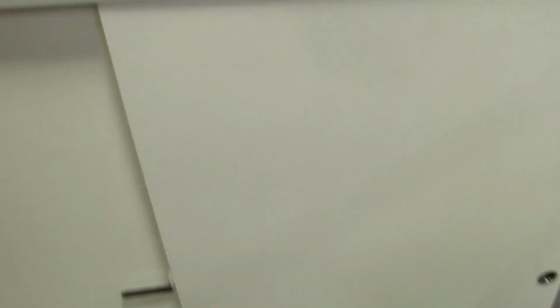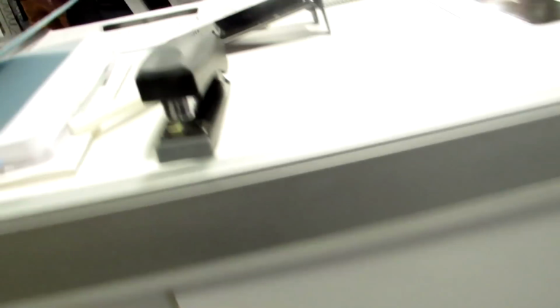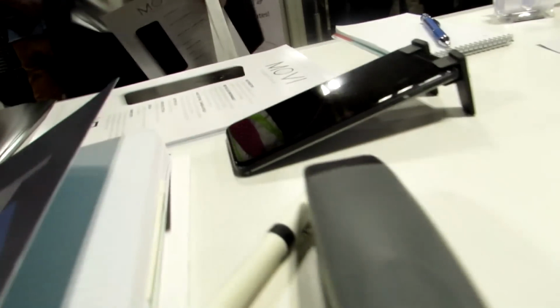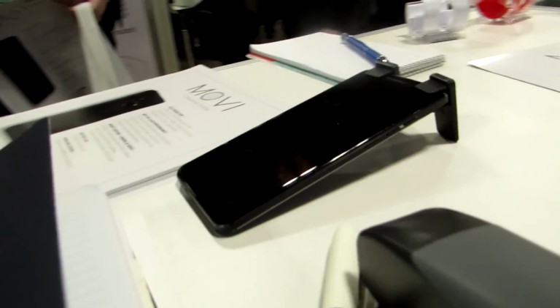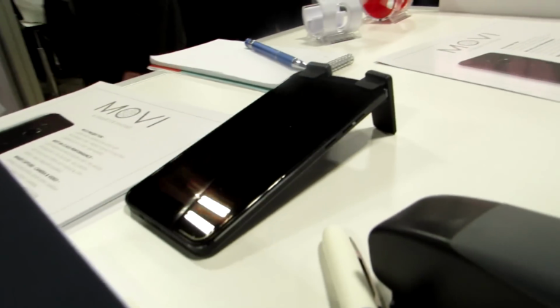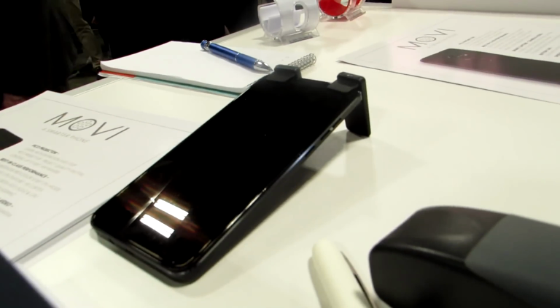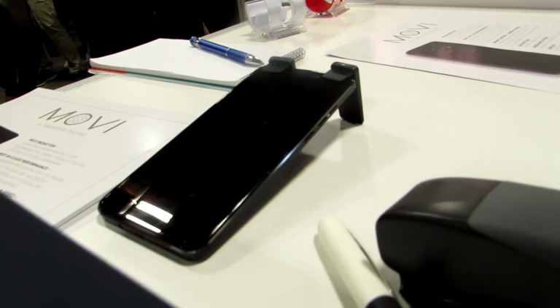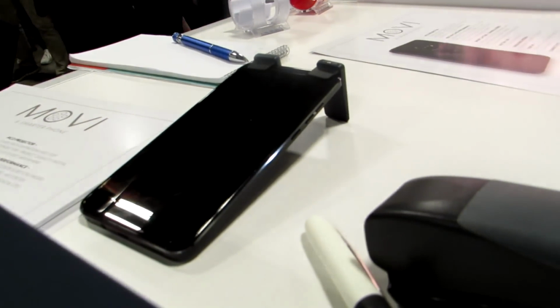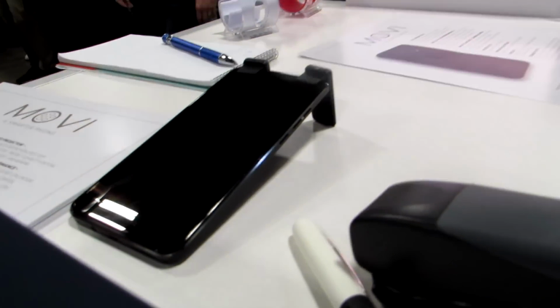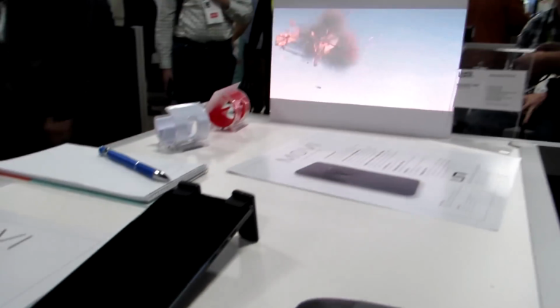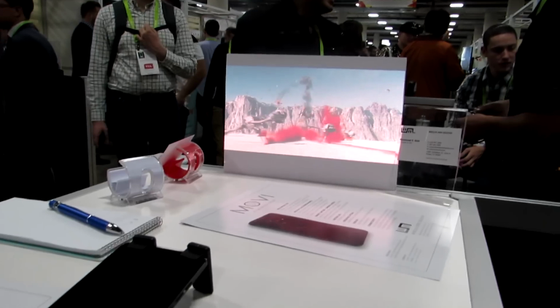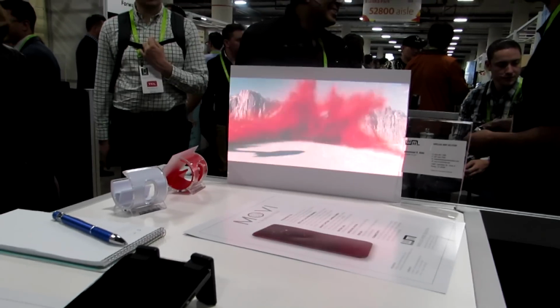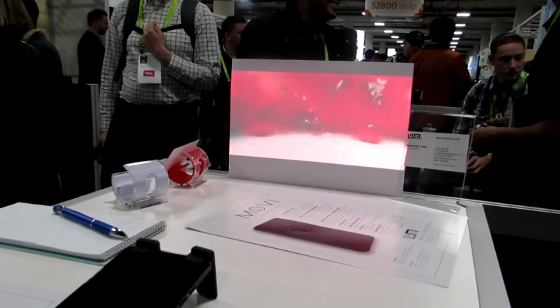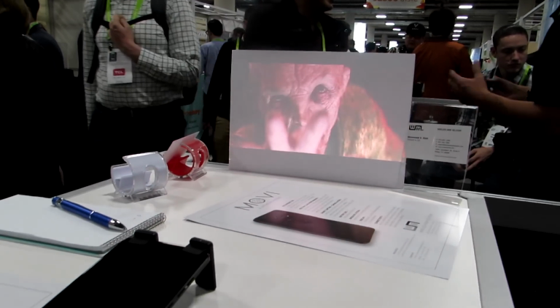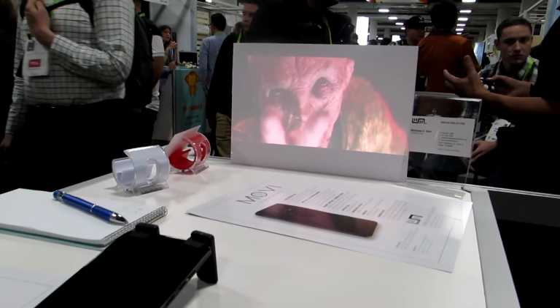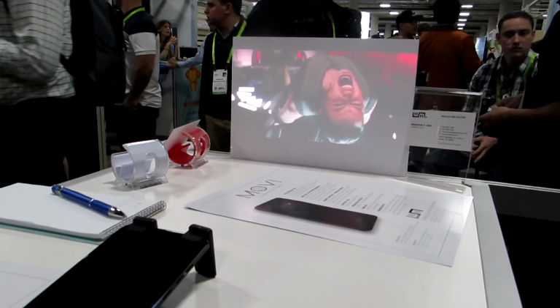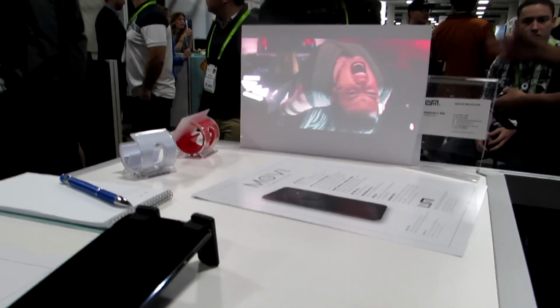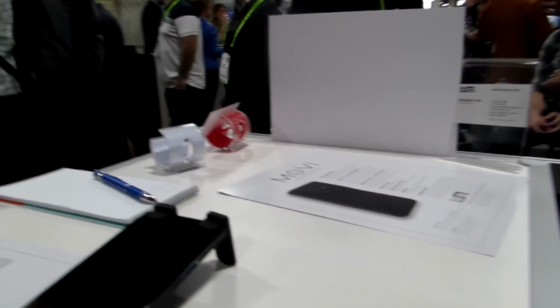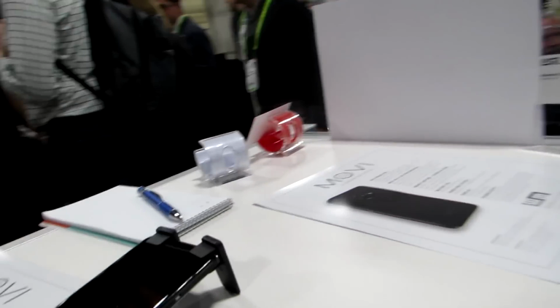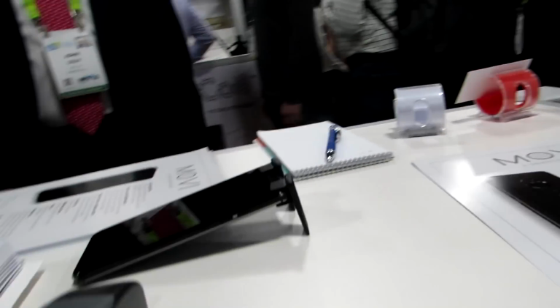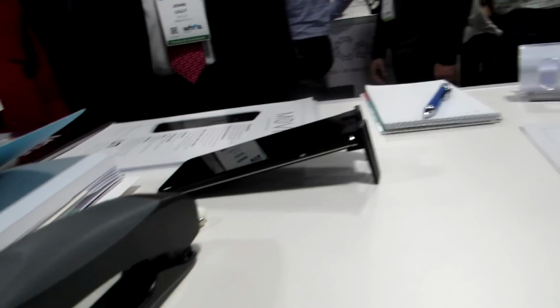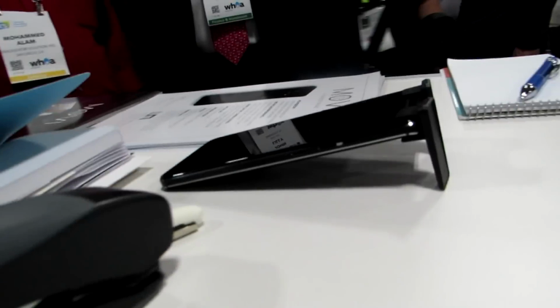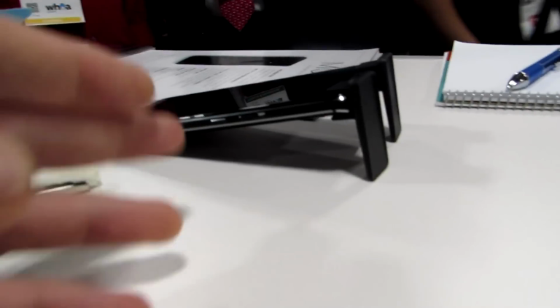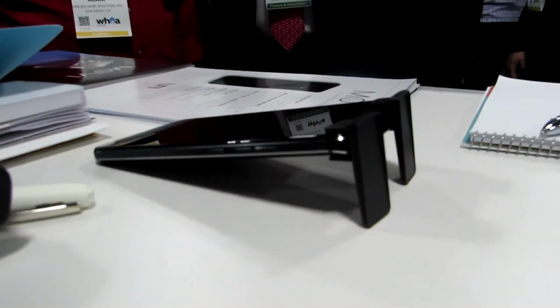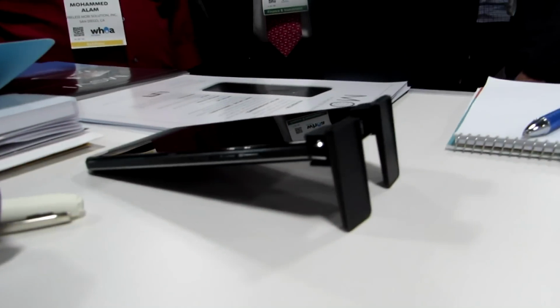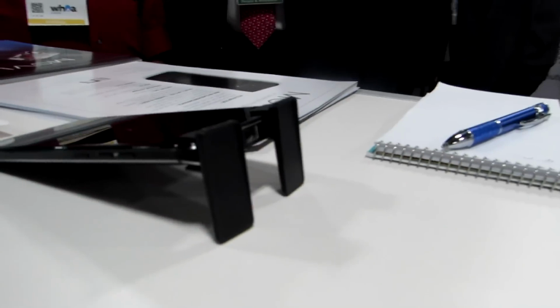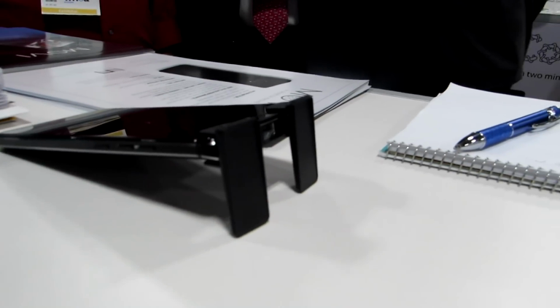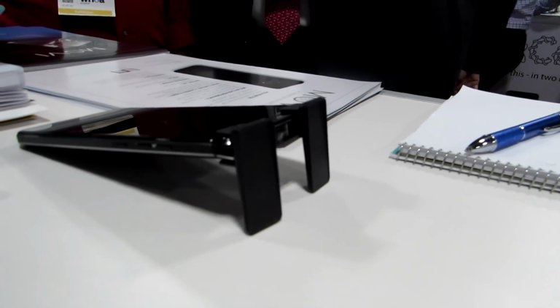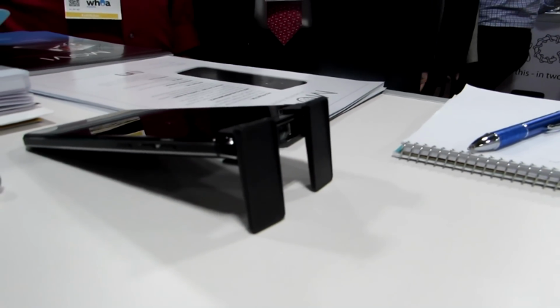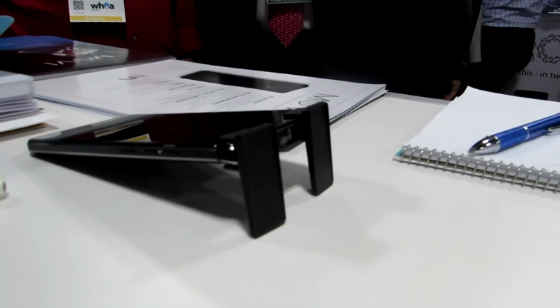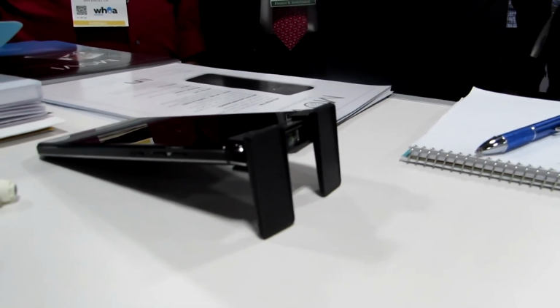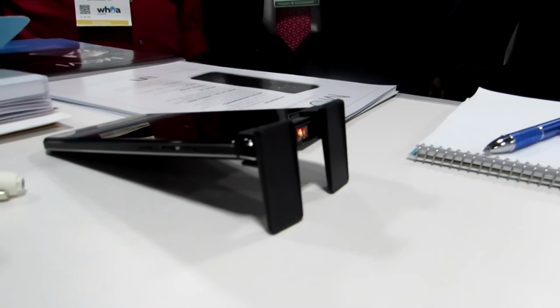We've got a demo unit here that is up and running. So you can see with the screen off, it's still beaming pretty well, and we've got video playing there. So you can use it for video playback, you can use it for presentations. We've got power and volume buttons on the side here, and the rear fingerprint sensor.